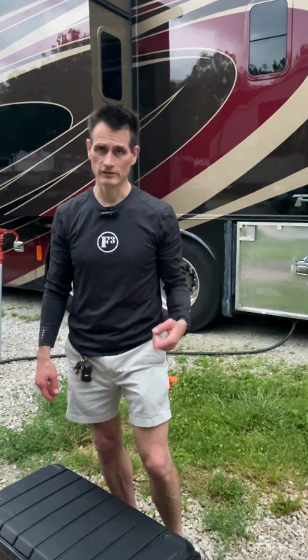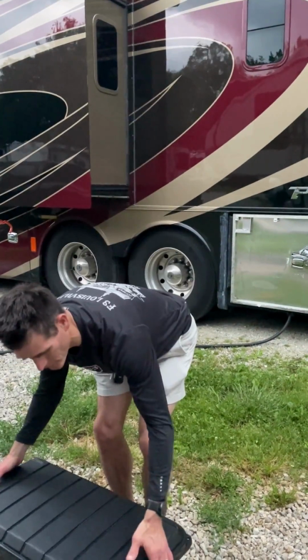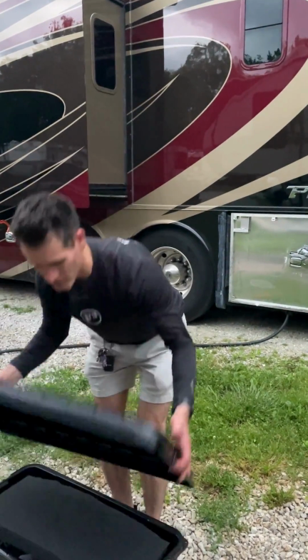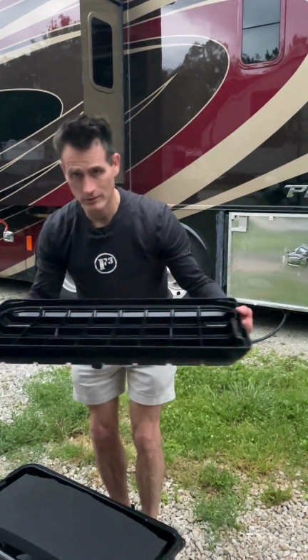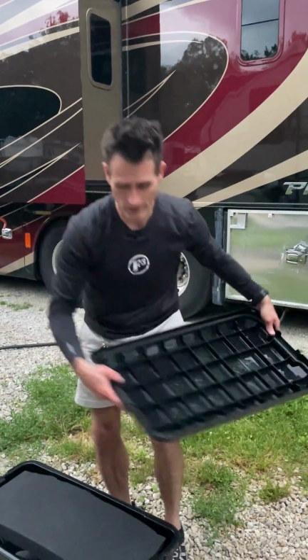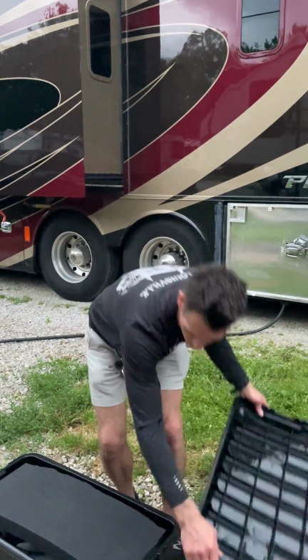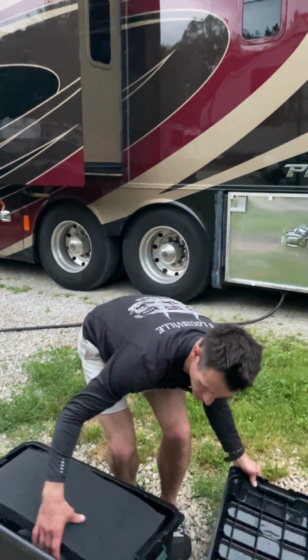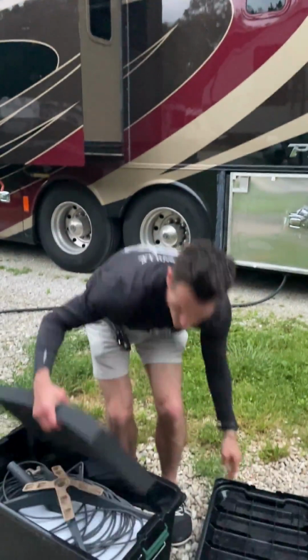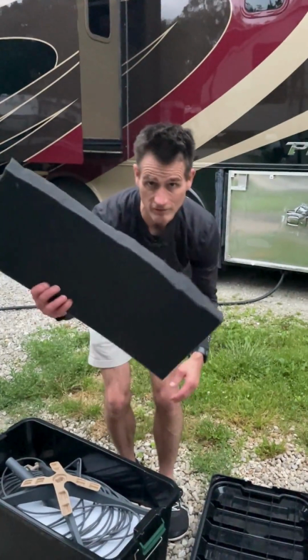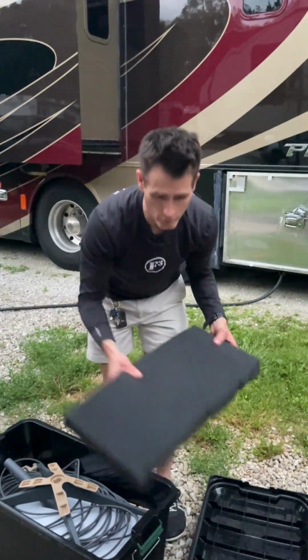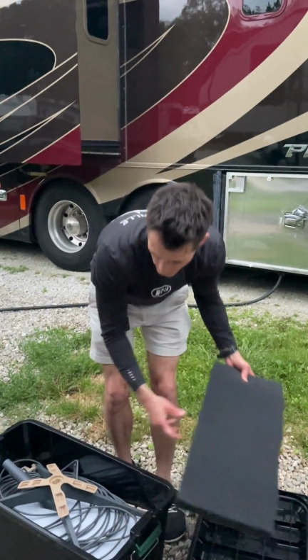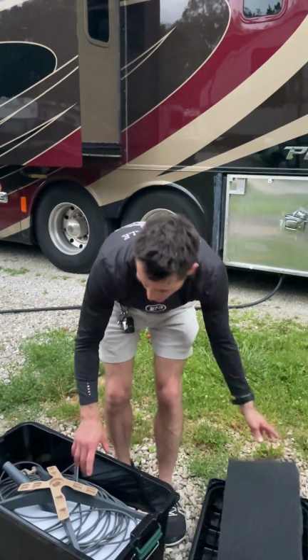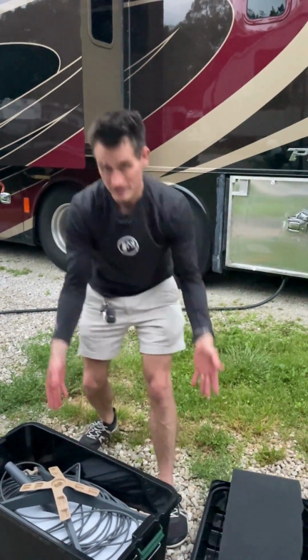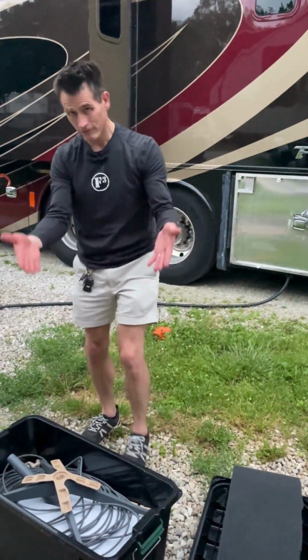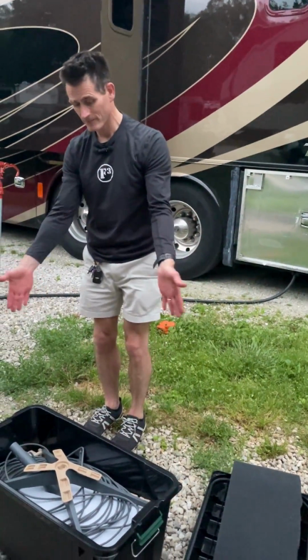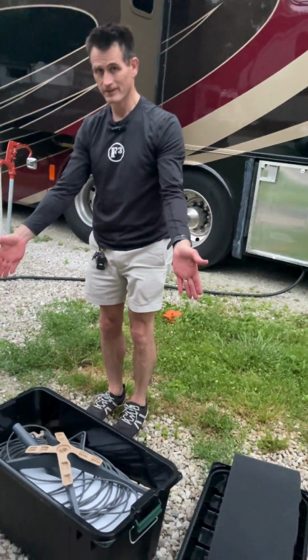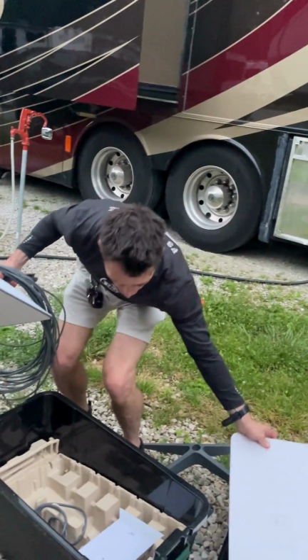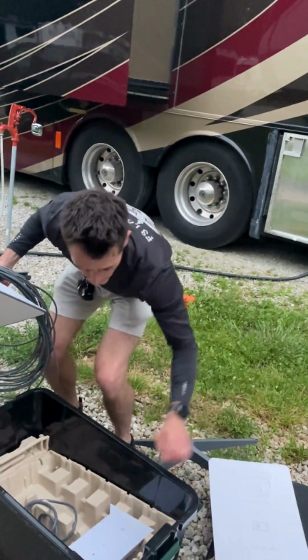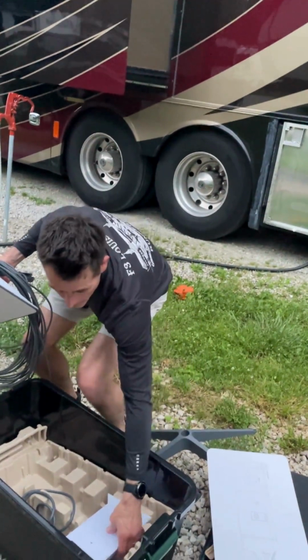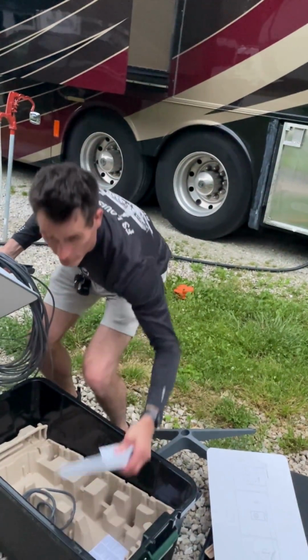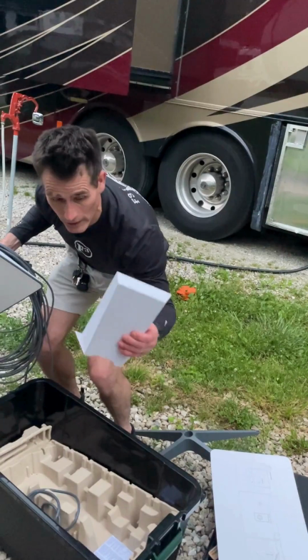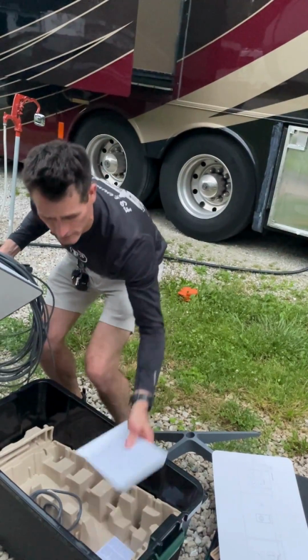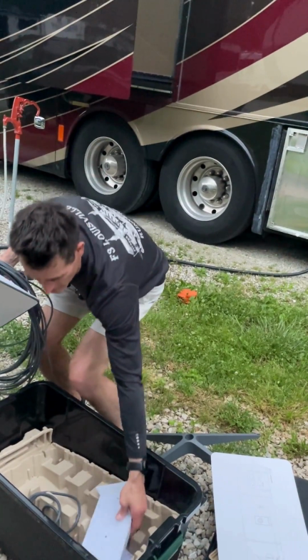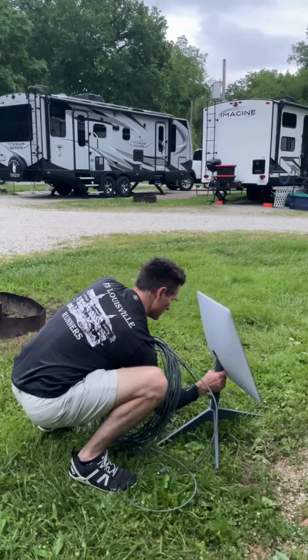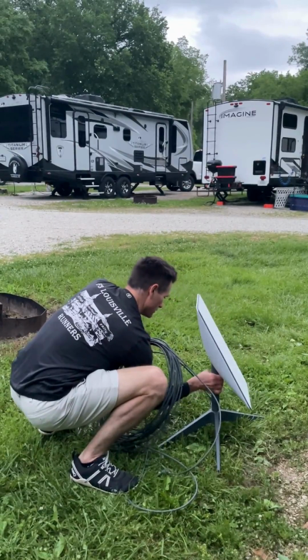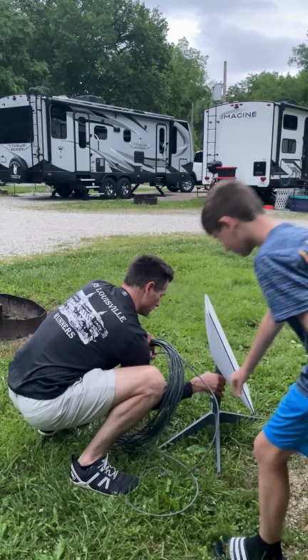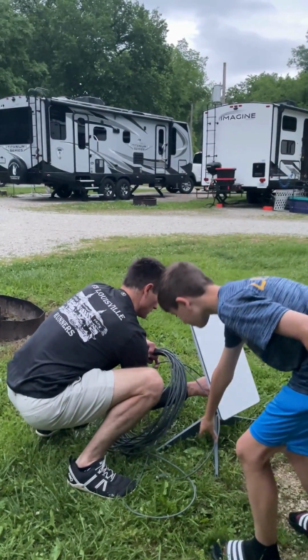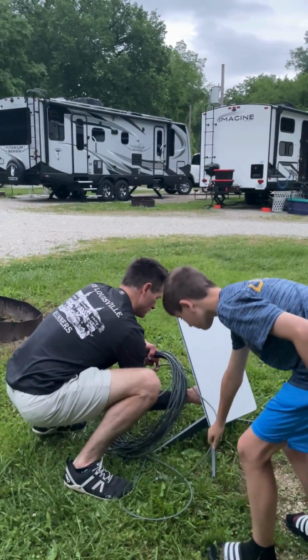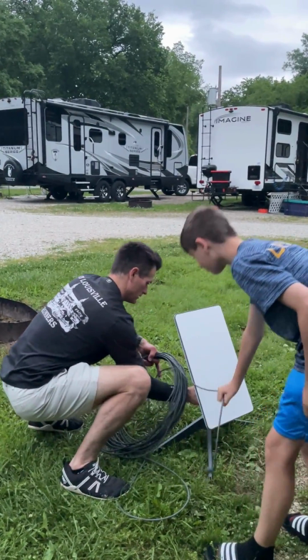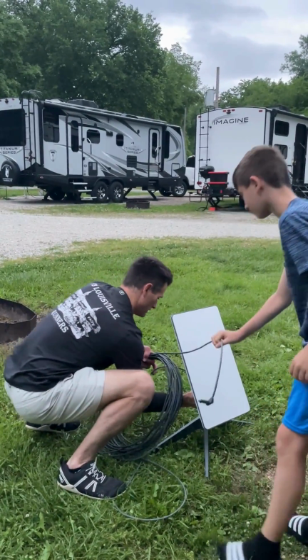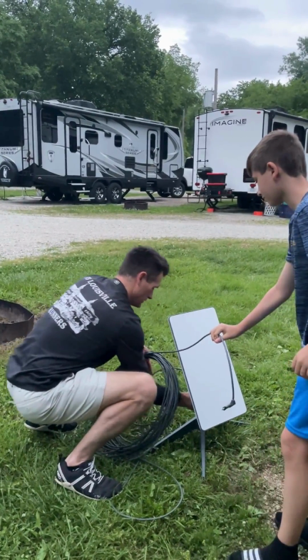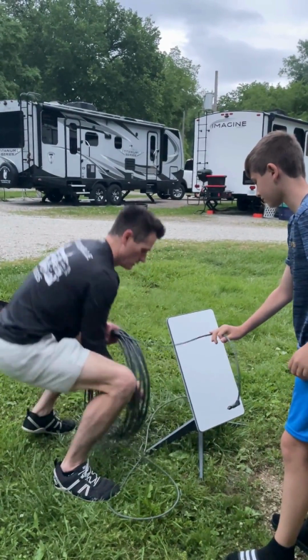Step one: unbox our Starlink. We store ours in this big plastic box — we include foam and the Starlink inside. Next, we secure the Starlink to its base.